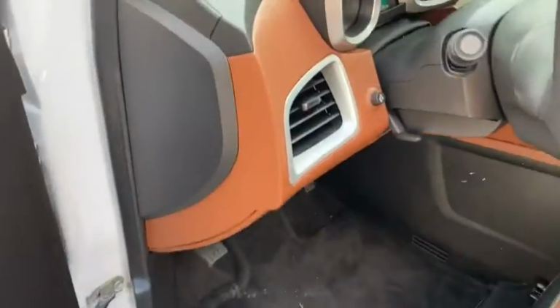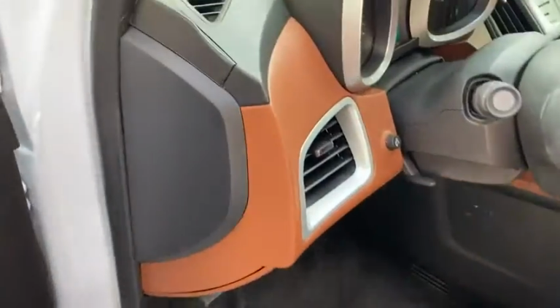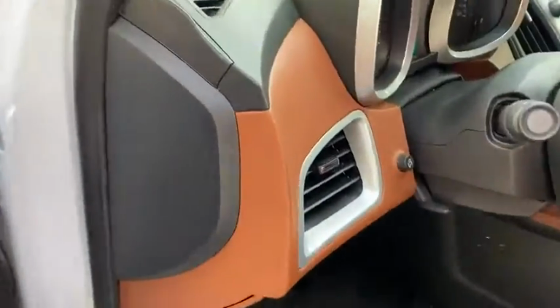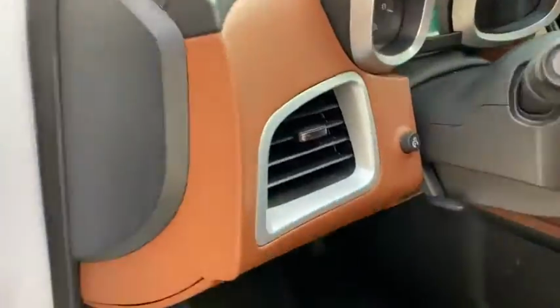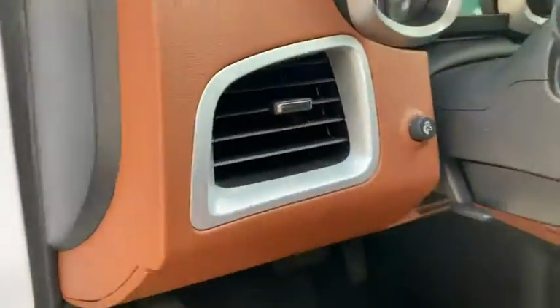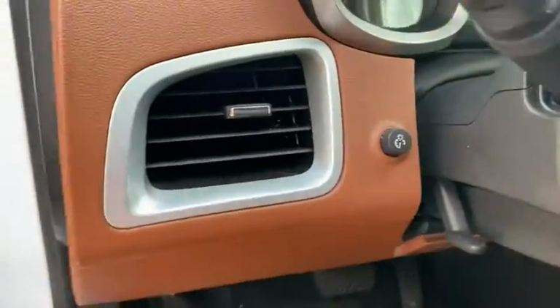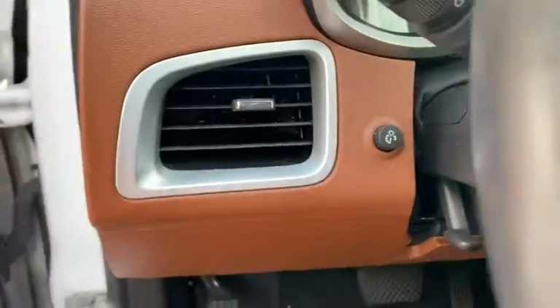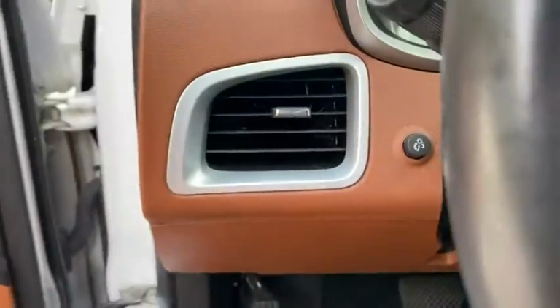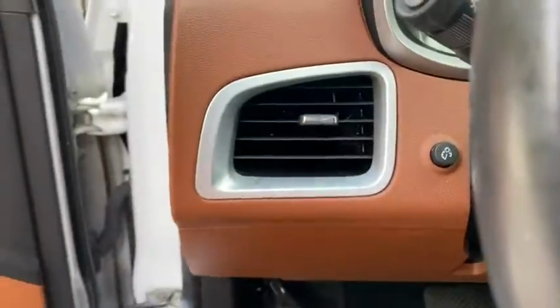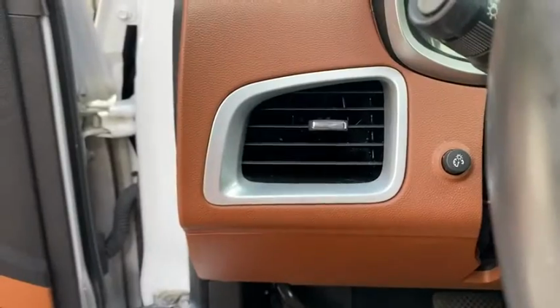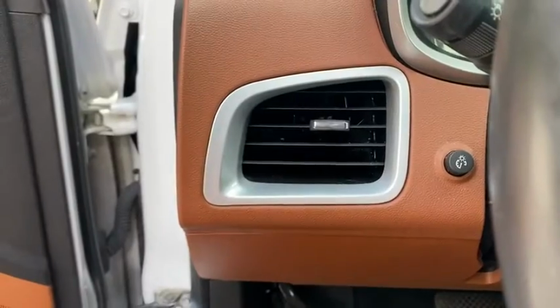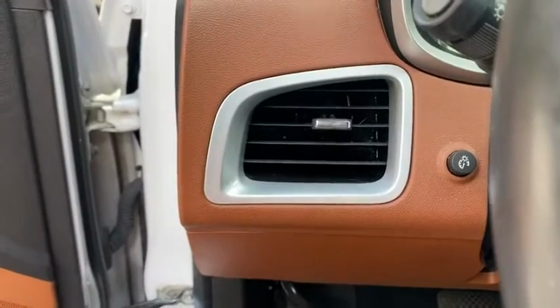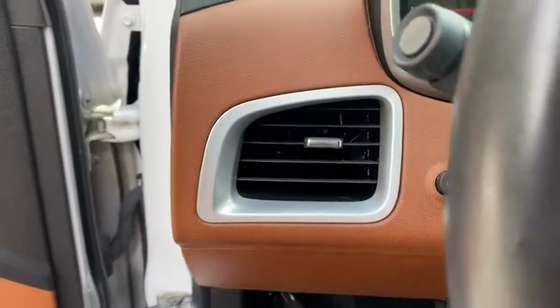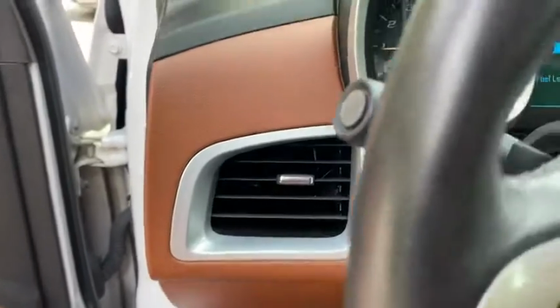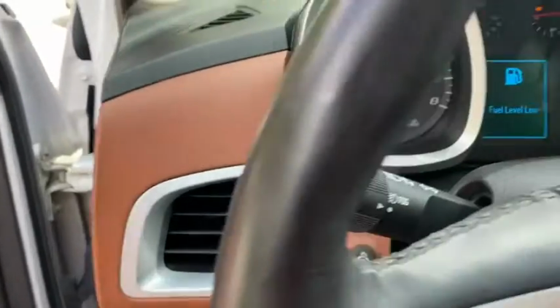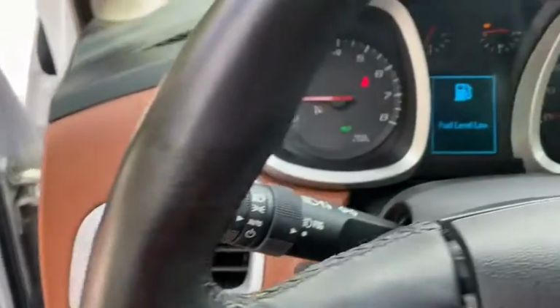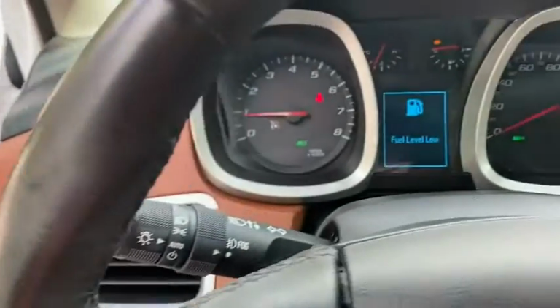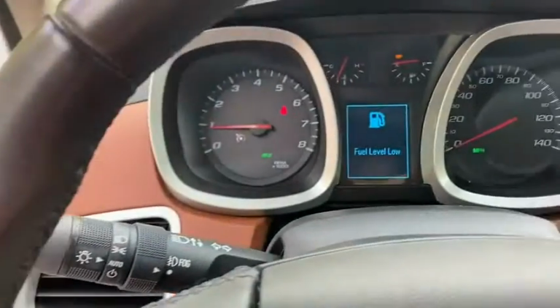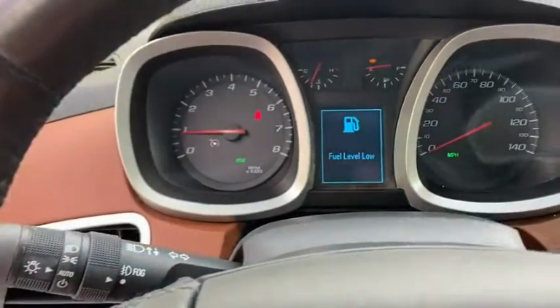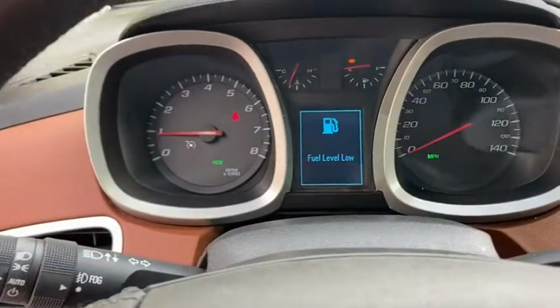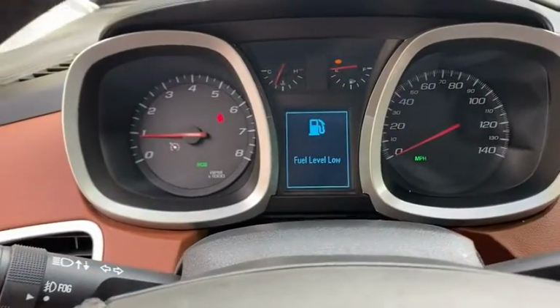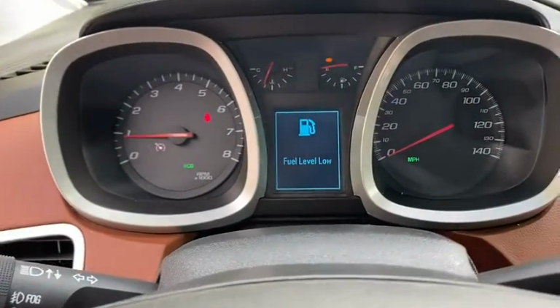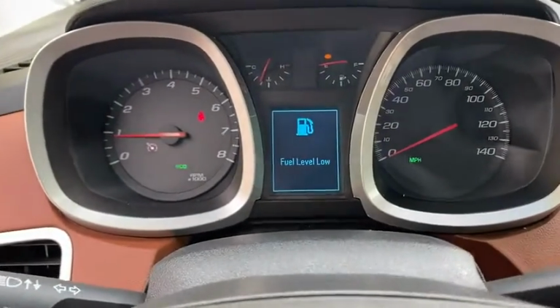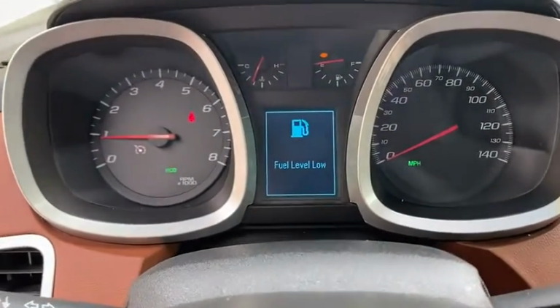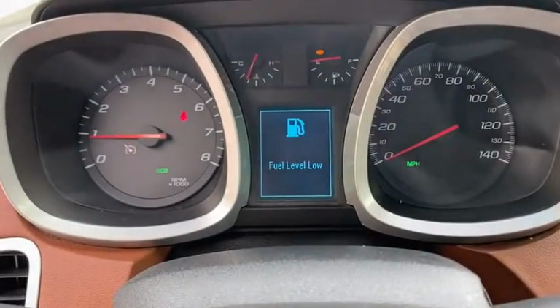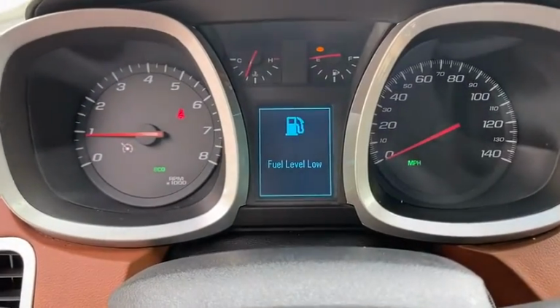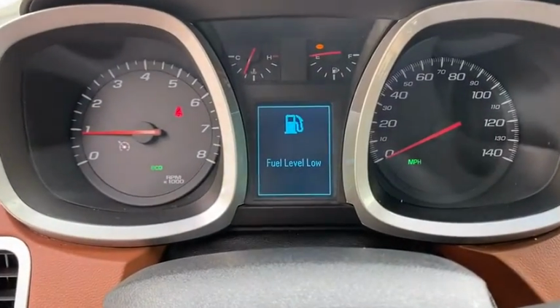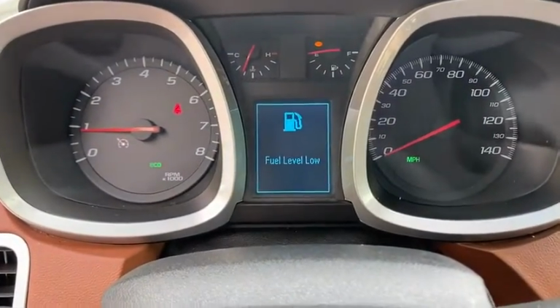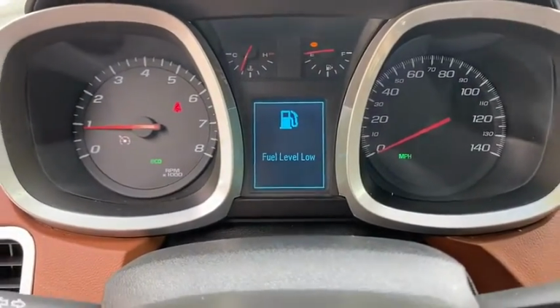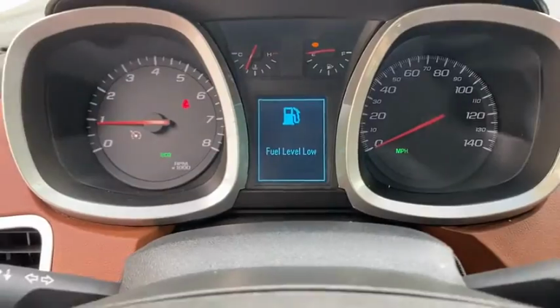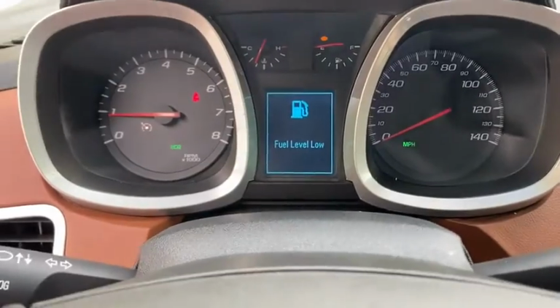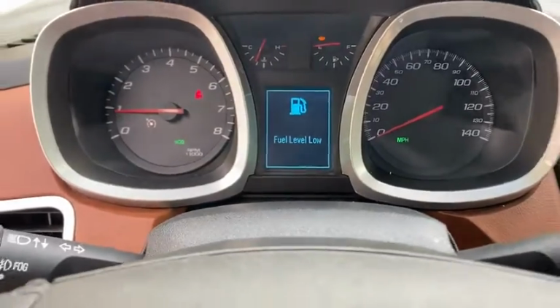Heated front driver and passenger seat, remote keyless entry, Sirius satellite radio, brake assist, leather.